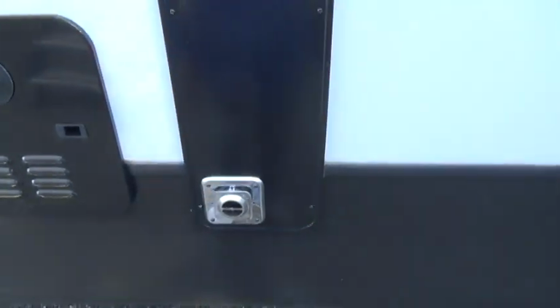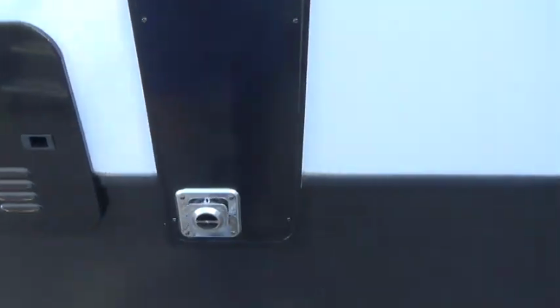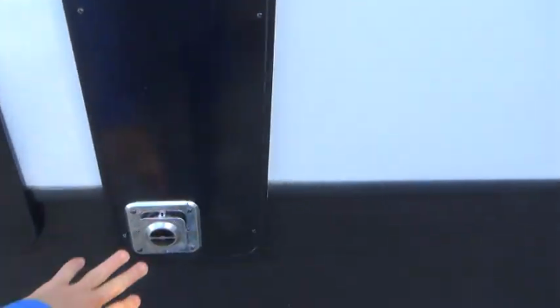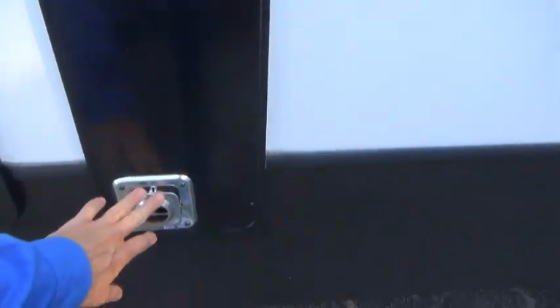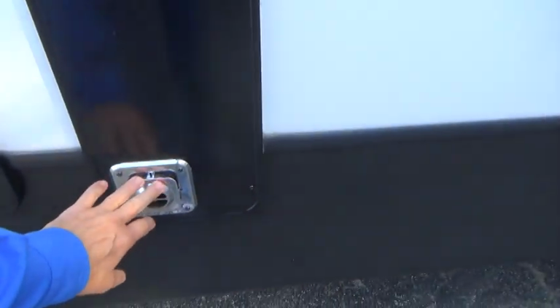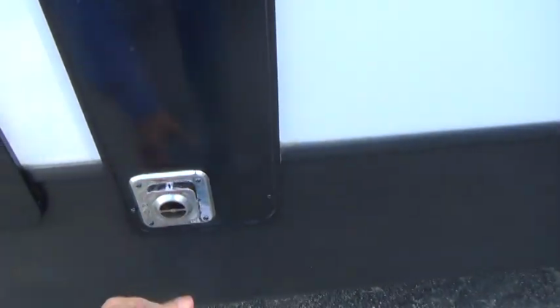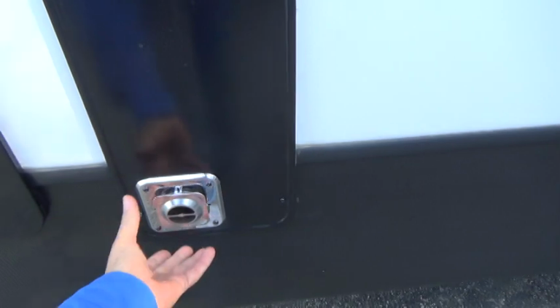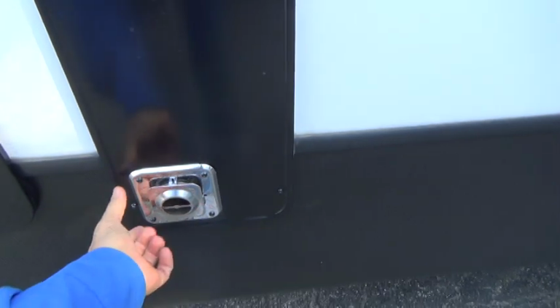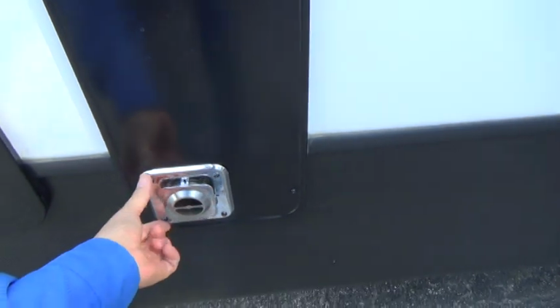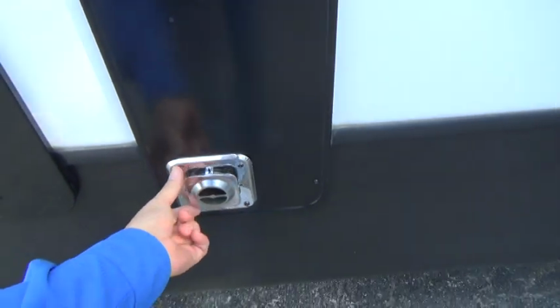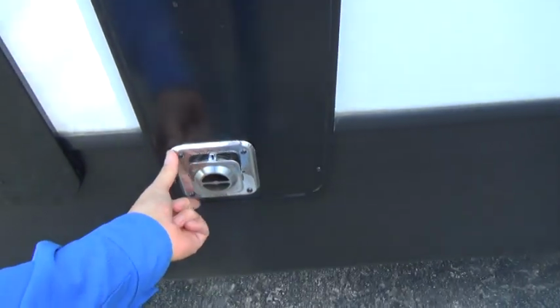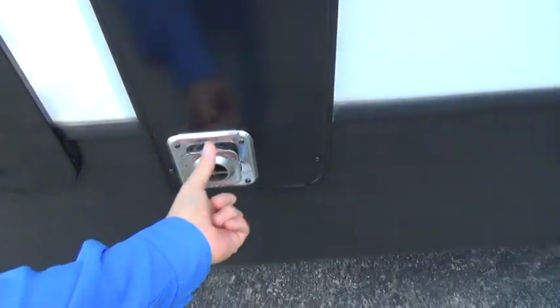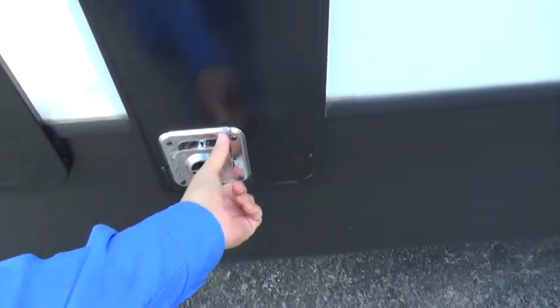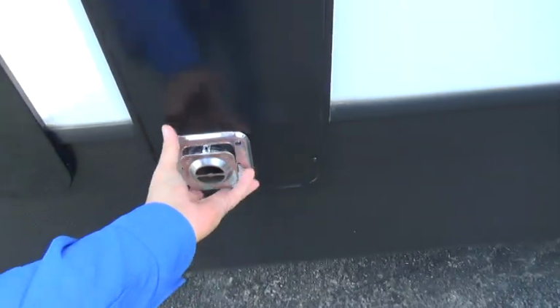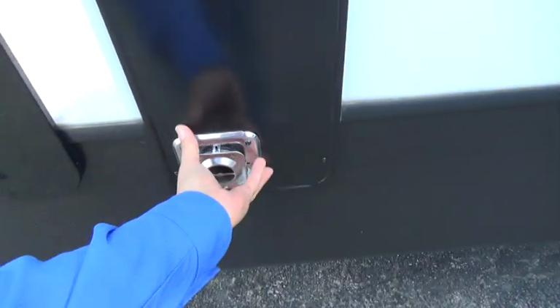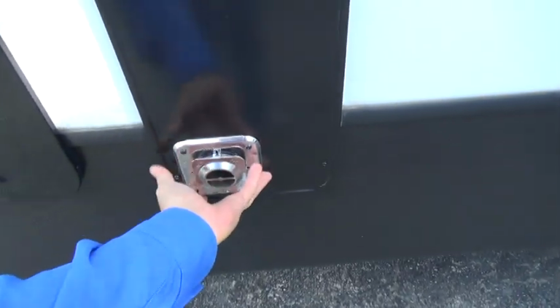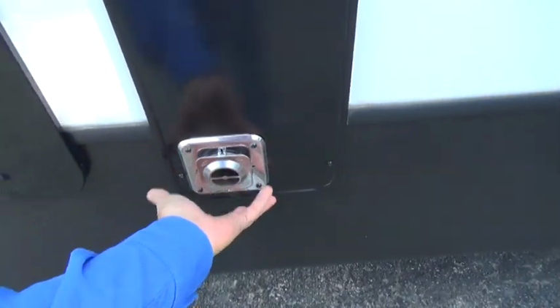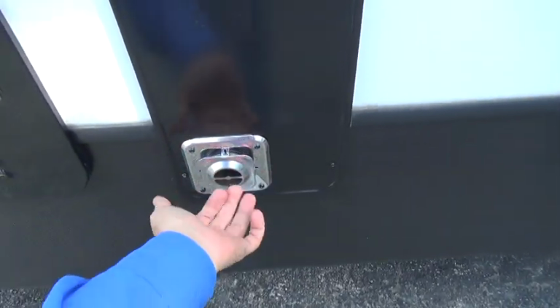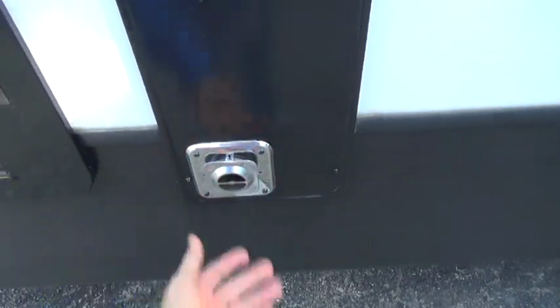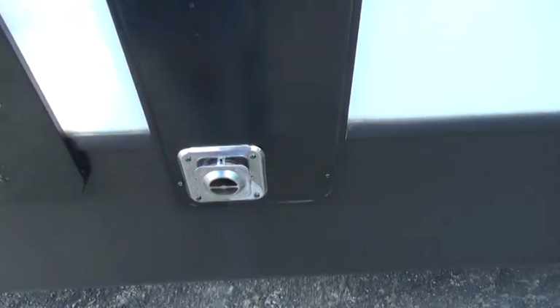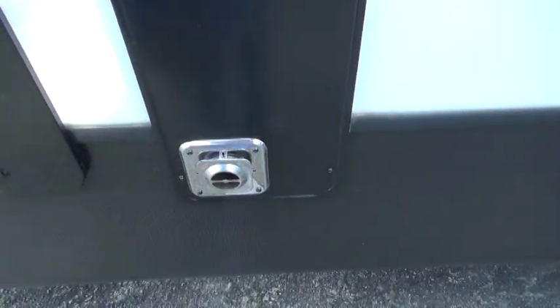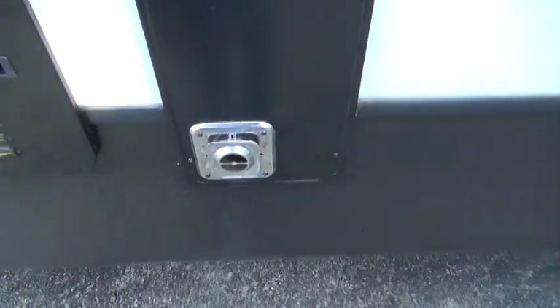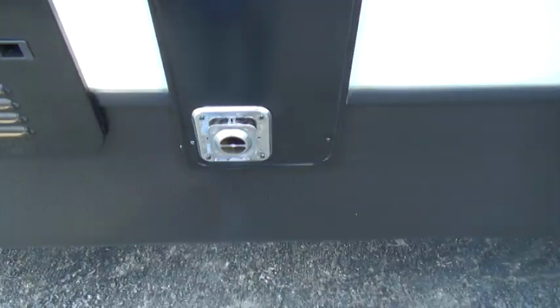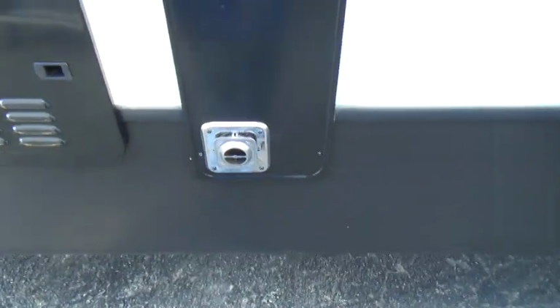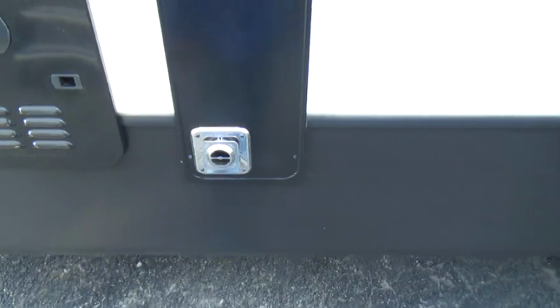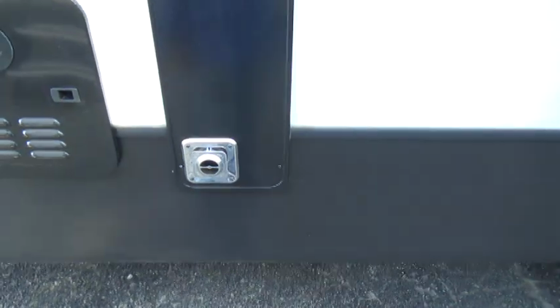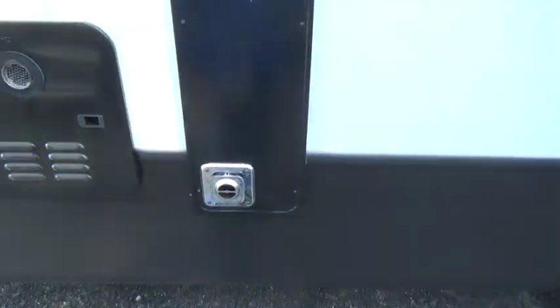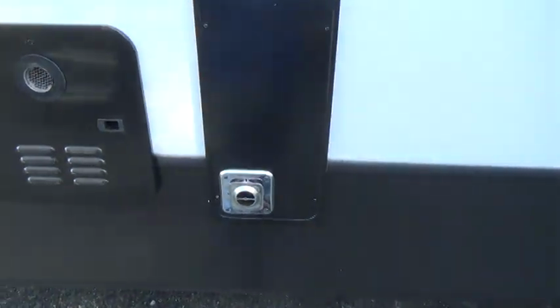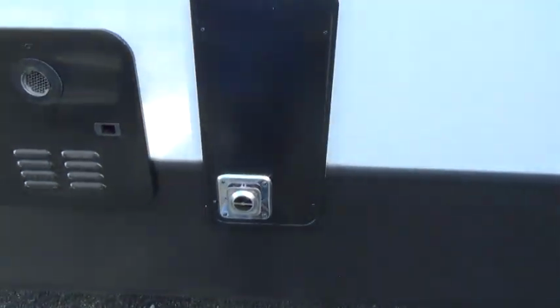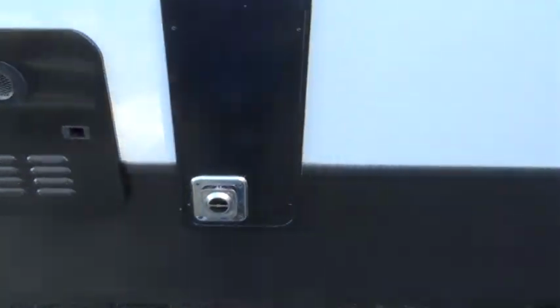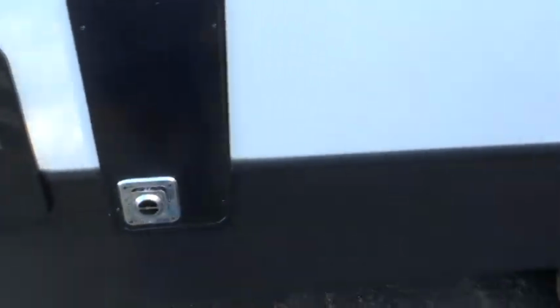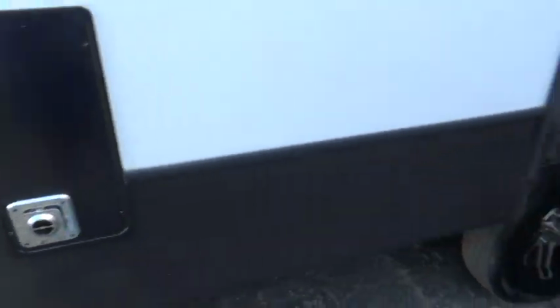This is just an exhaust port. It is suggested that you get a screen to cover that to keep any mud daubers or other rodents from getting inside your camper.